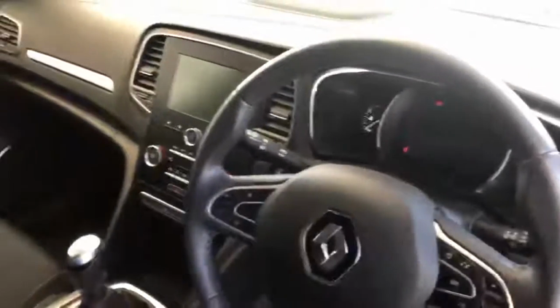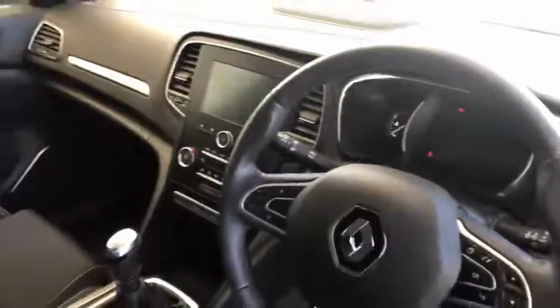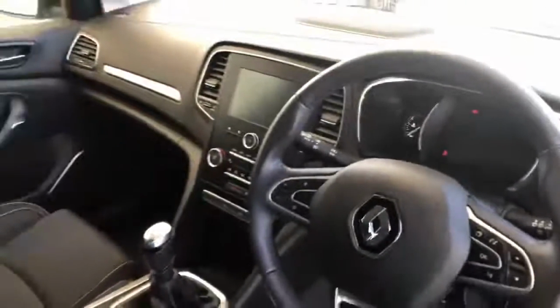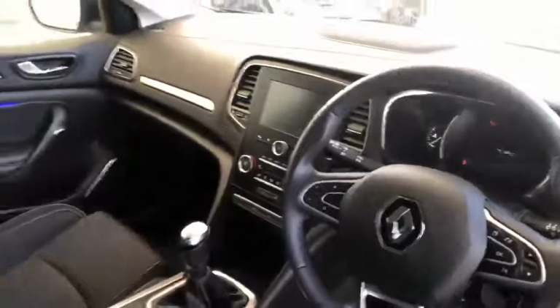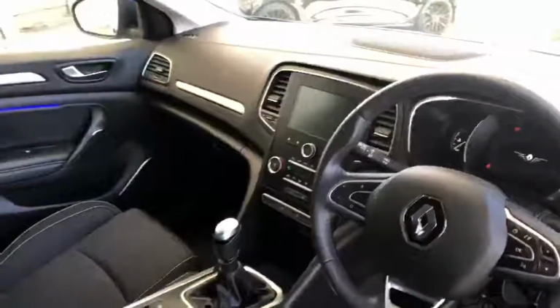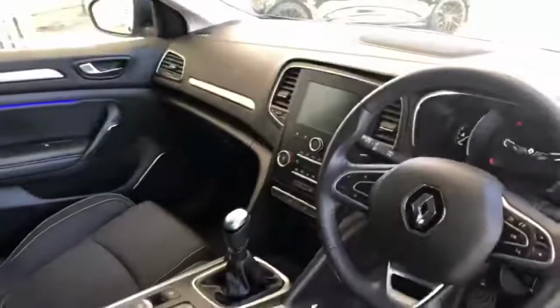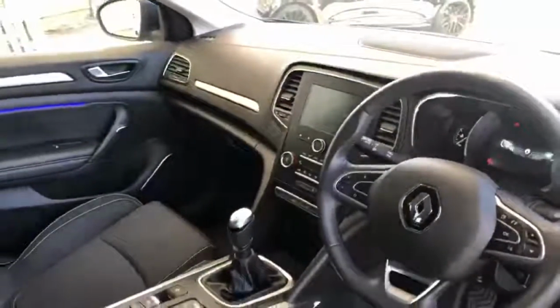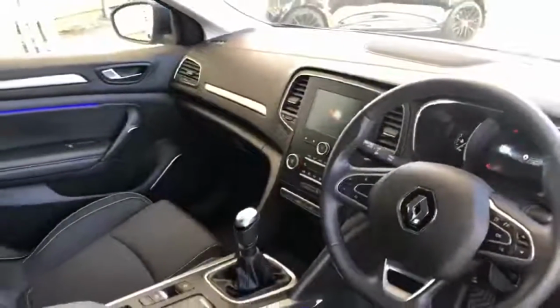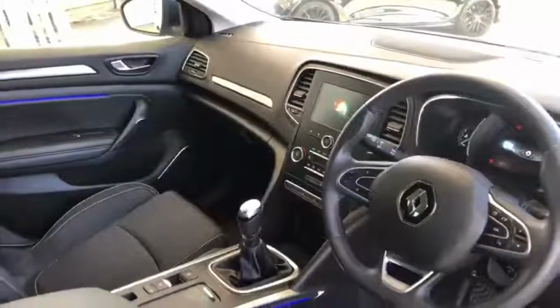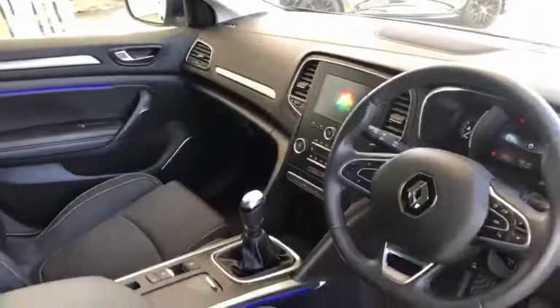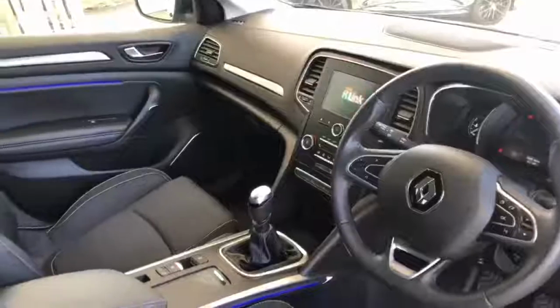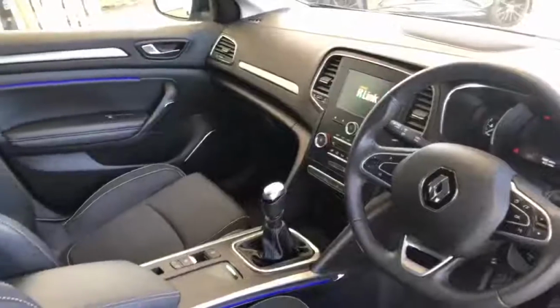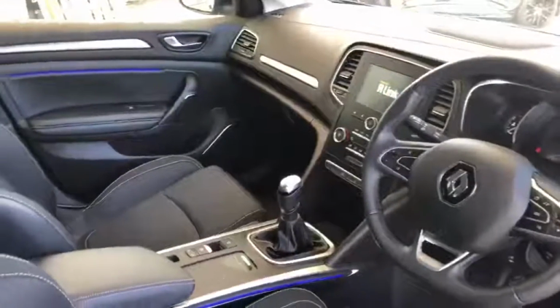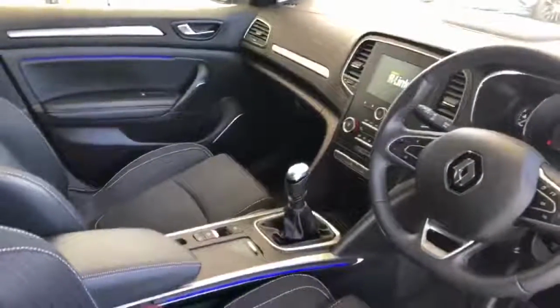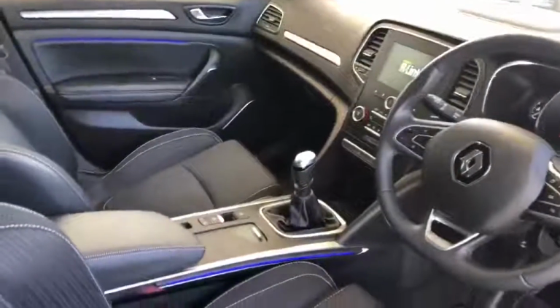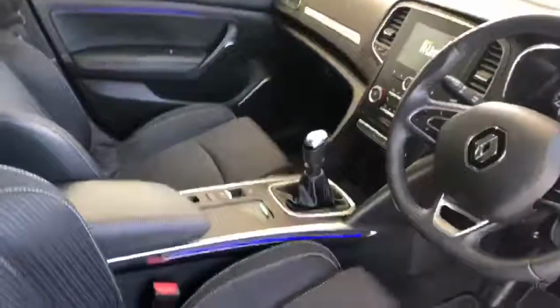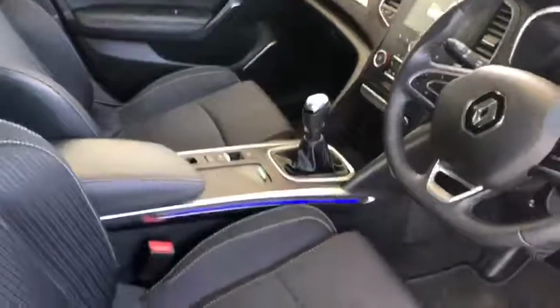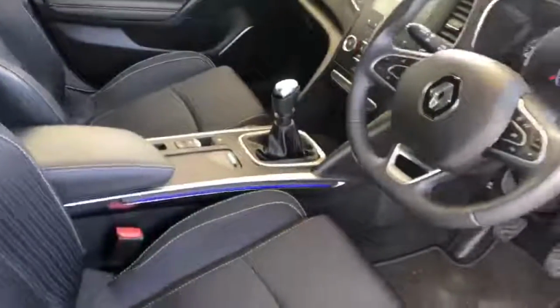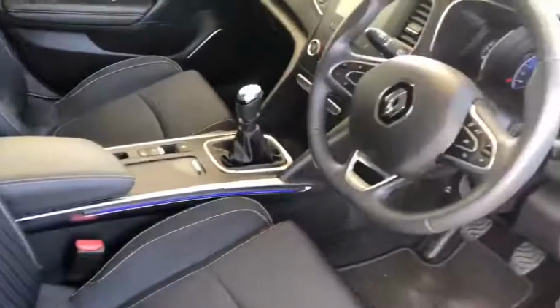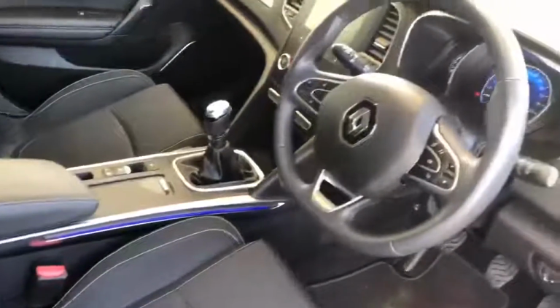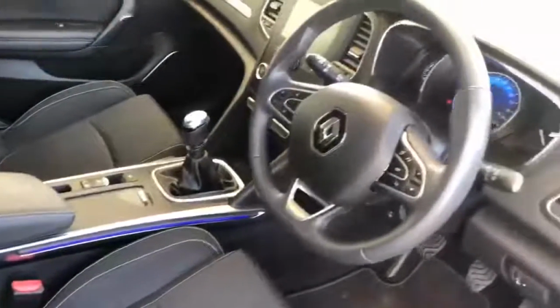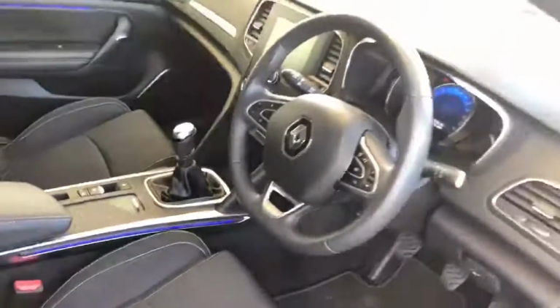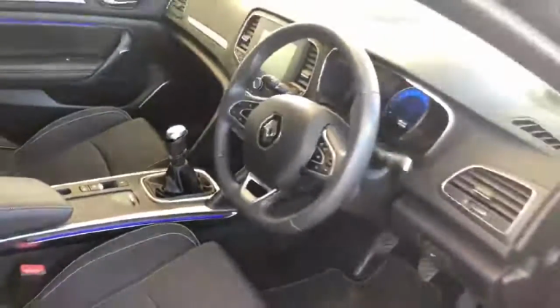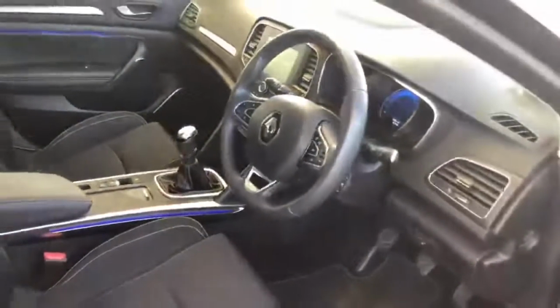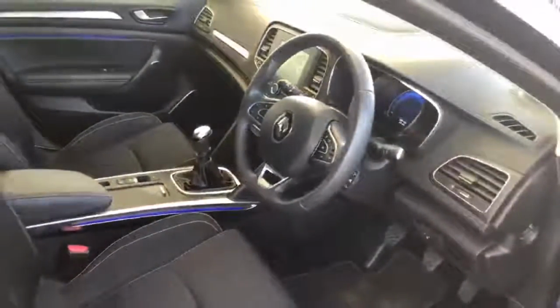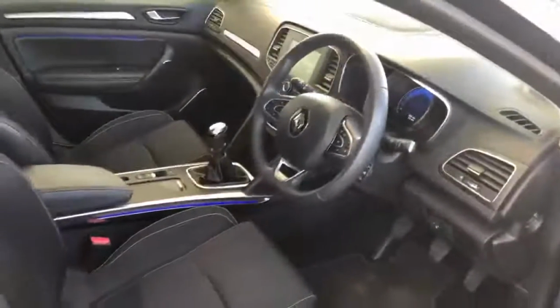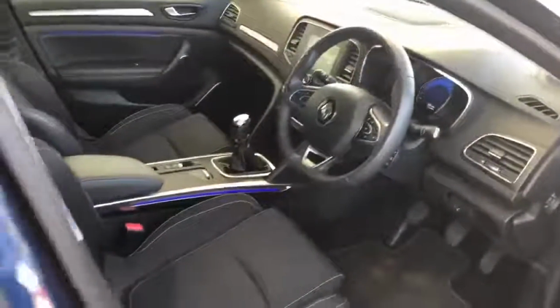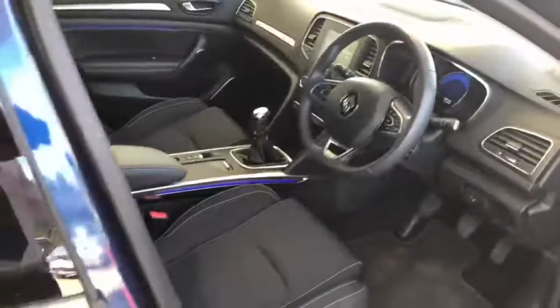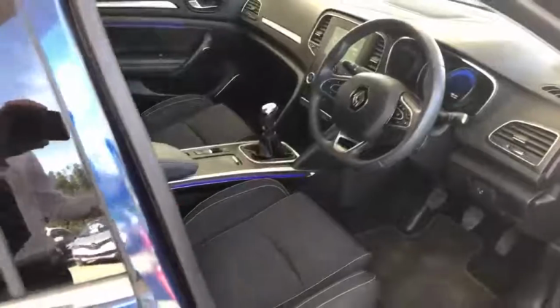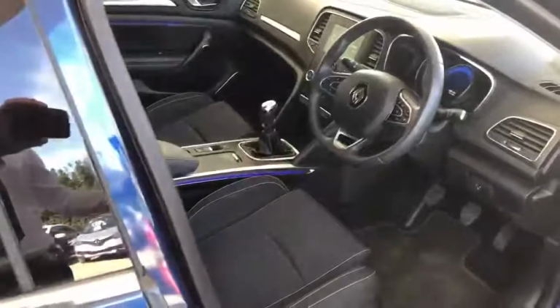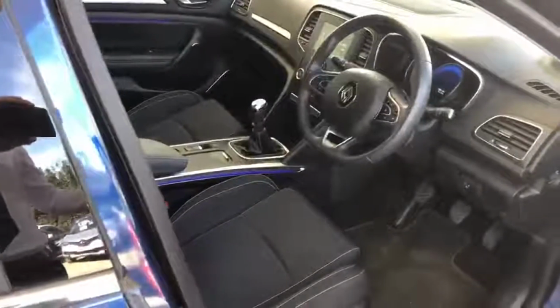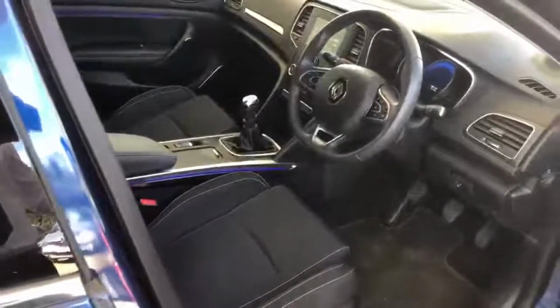In the centre you have the touch screen with the climate control, electric handbrake, automatic lights, automatic wipers, cruise control and the speed limiter.